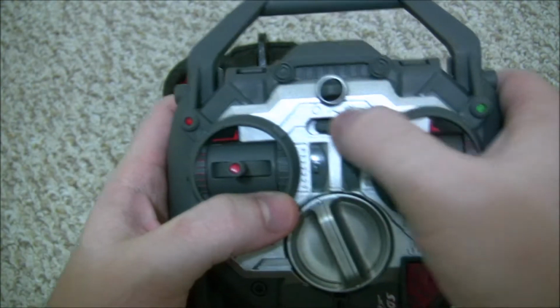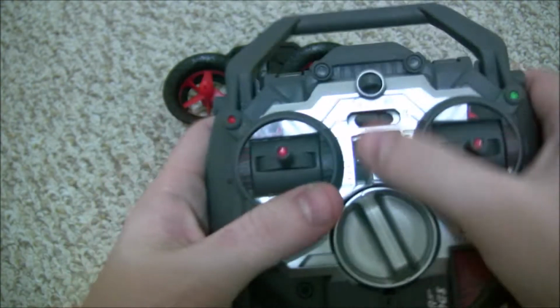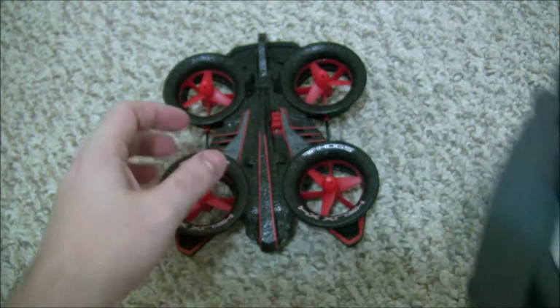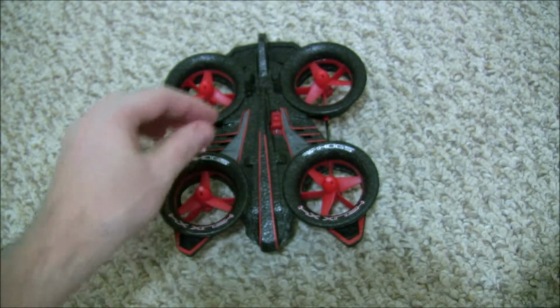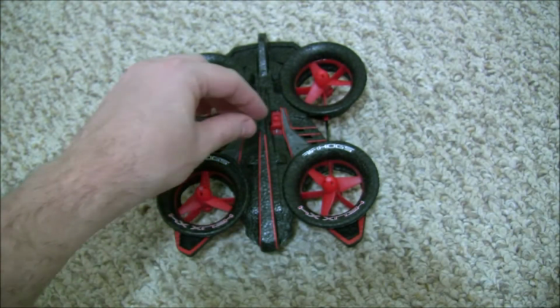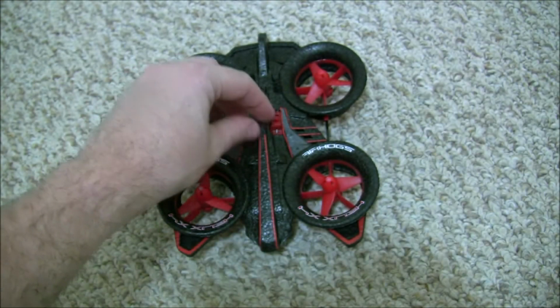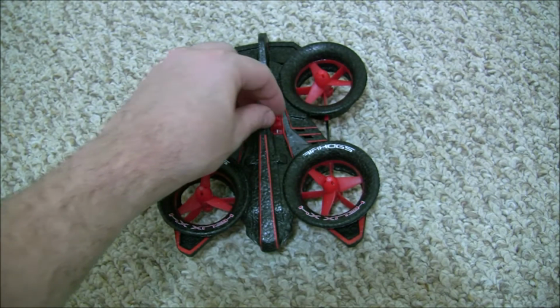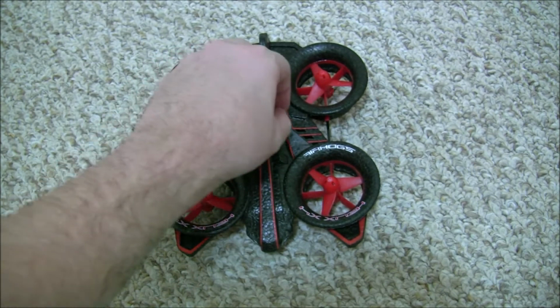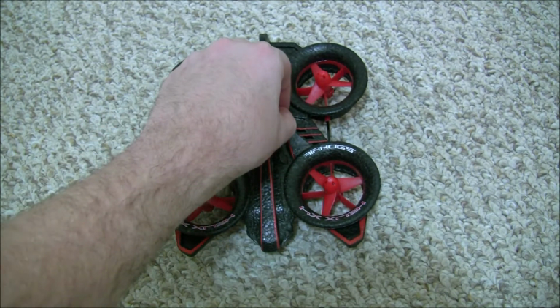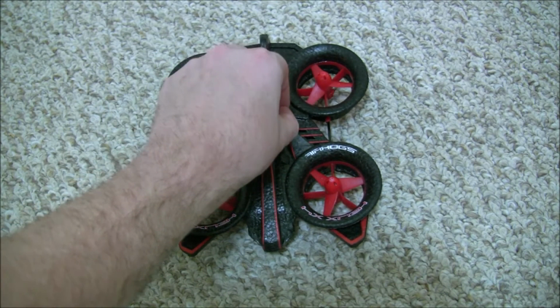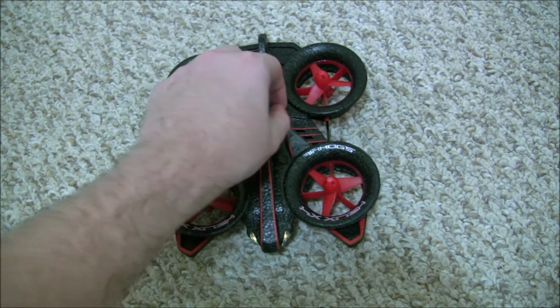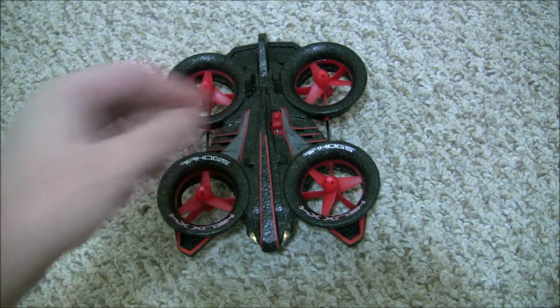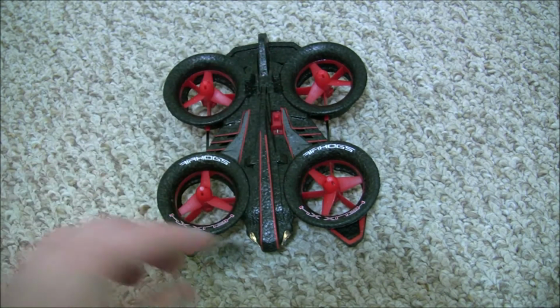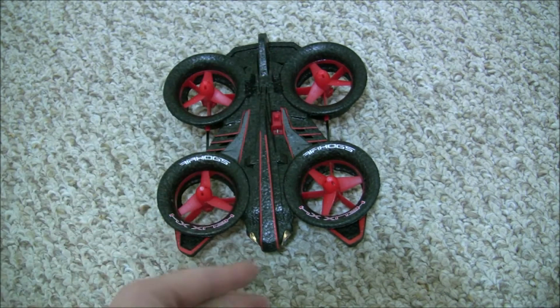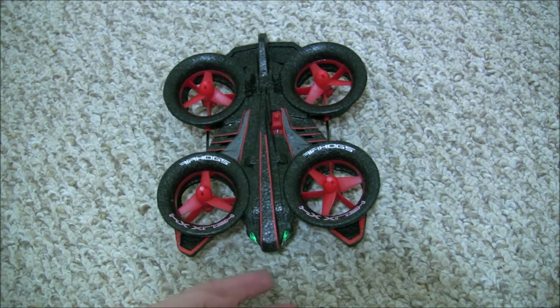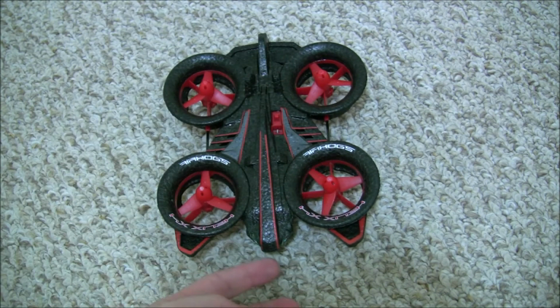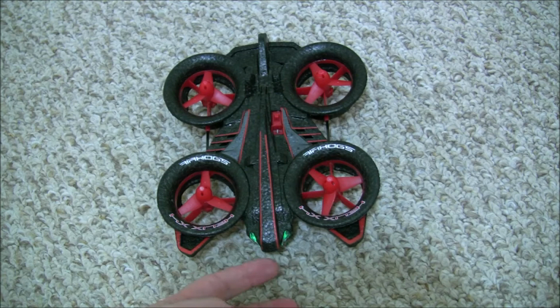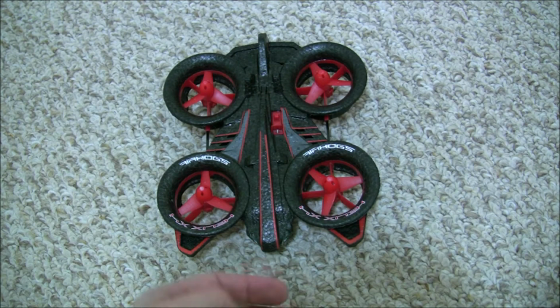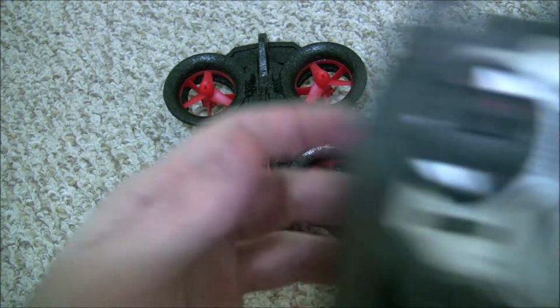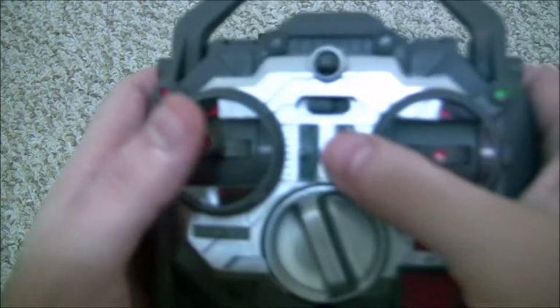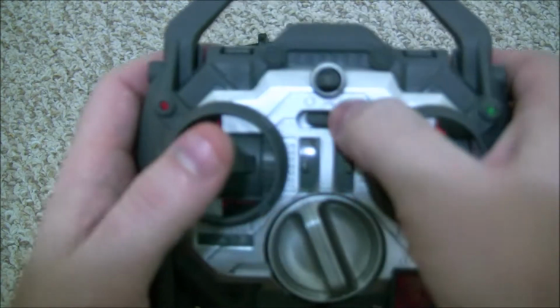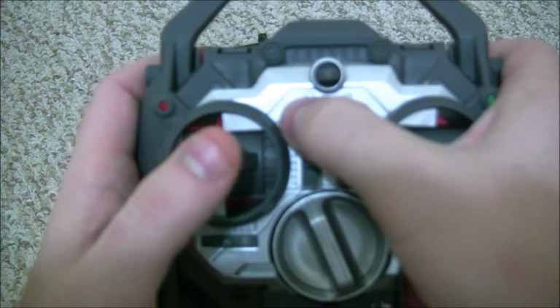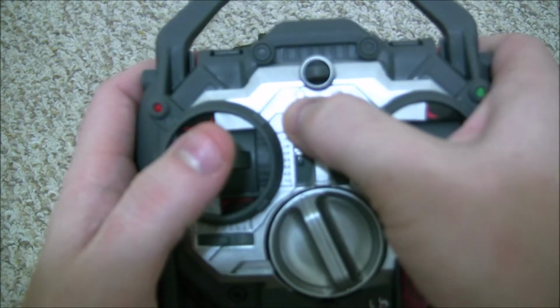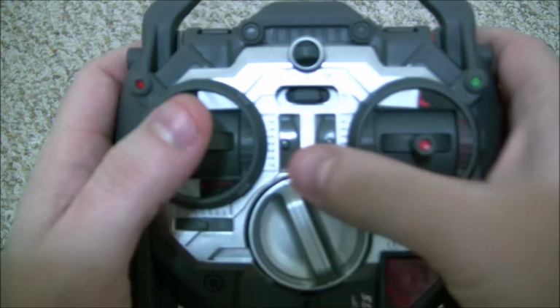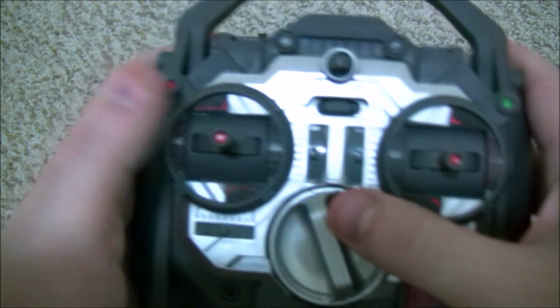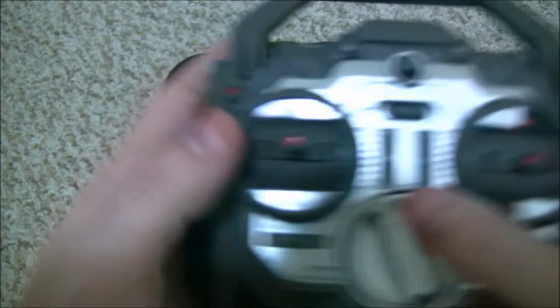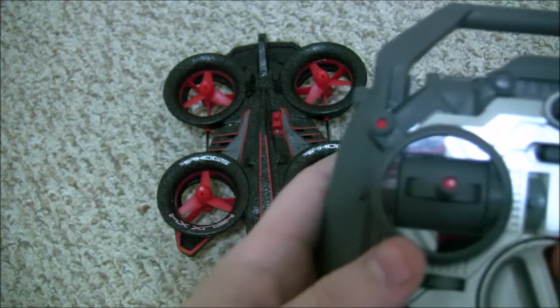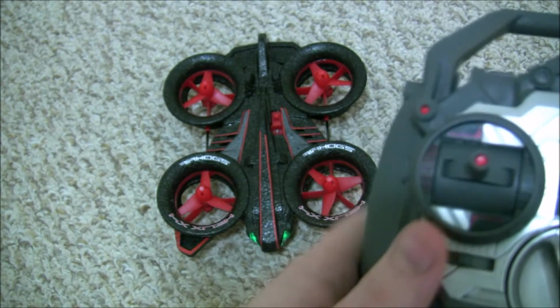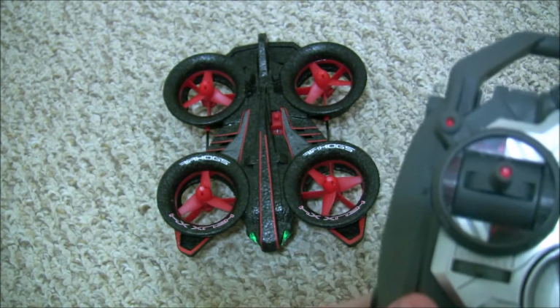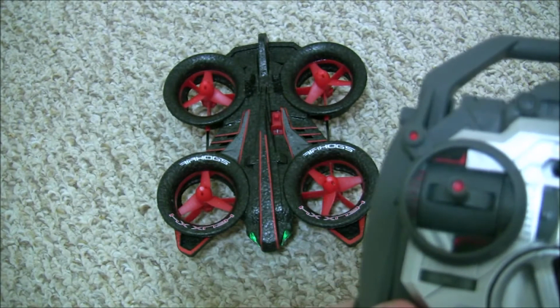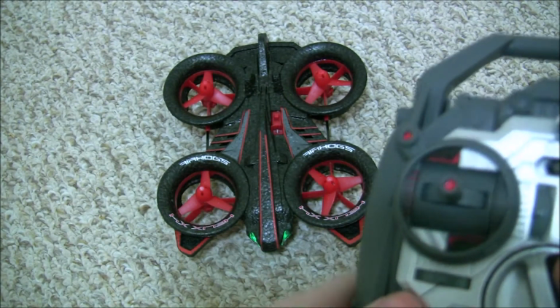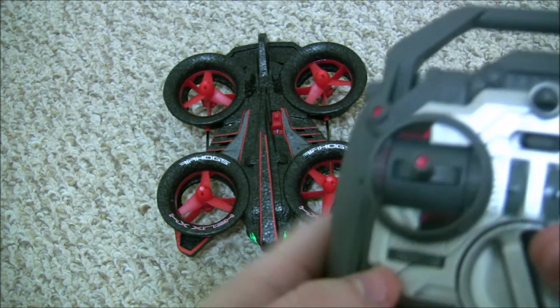To turn the drone on you press this button and the lights will start flashing because it's looking for your controls. Then you turn the controls on and the lights will turn solid. To start the rotors you have to lower the throttle all the way down and start up from there.